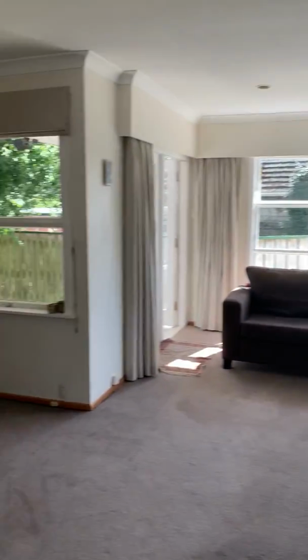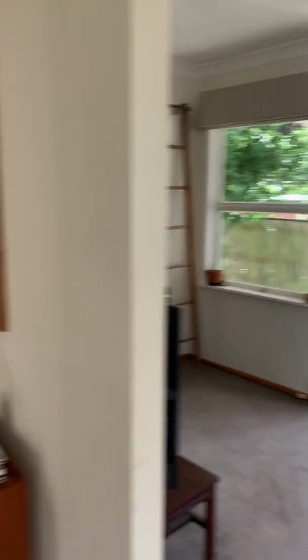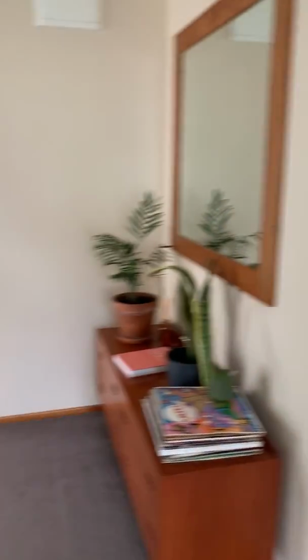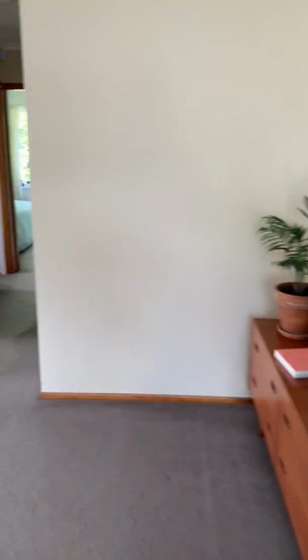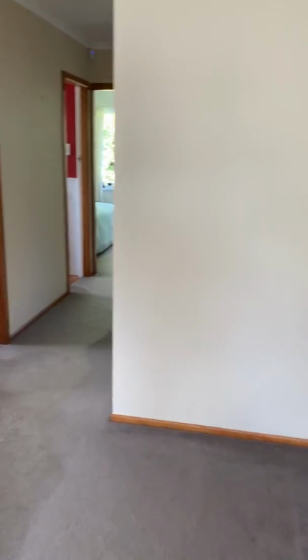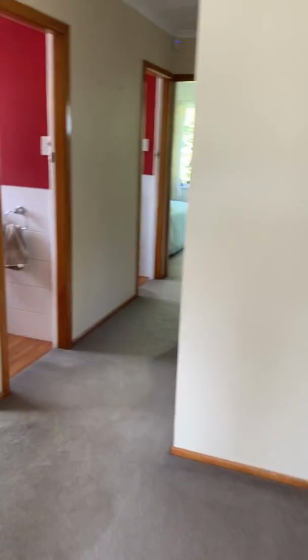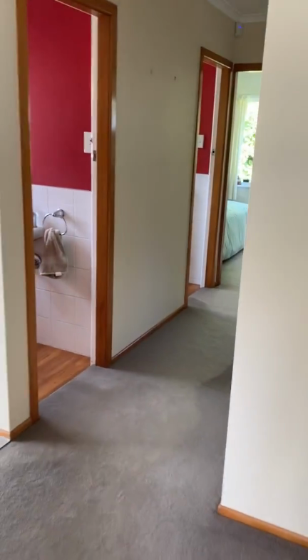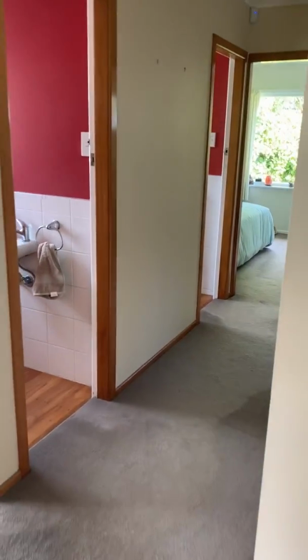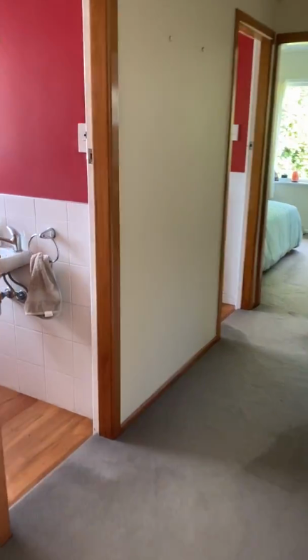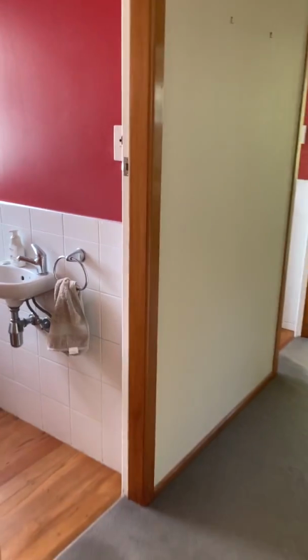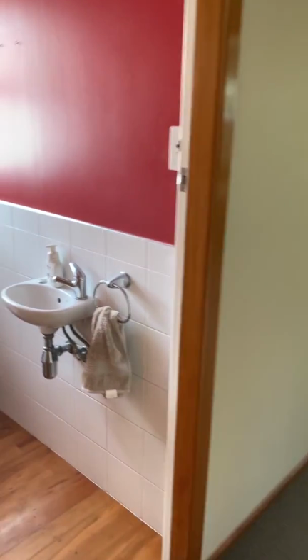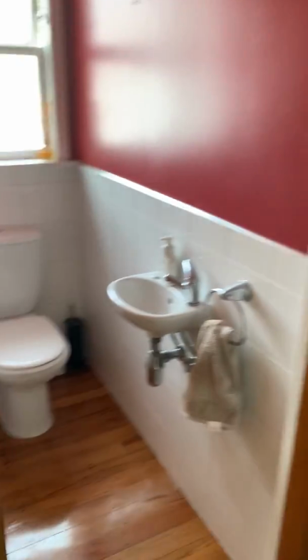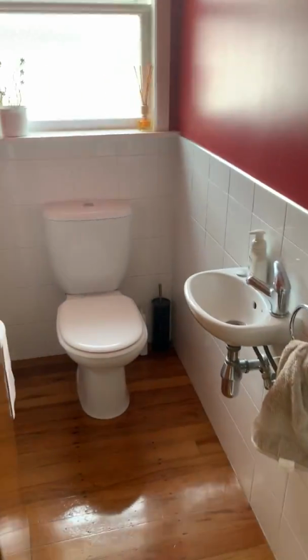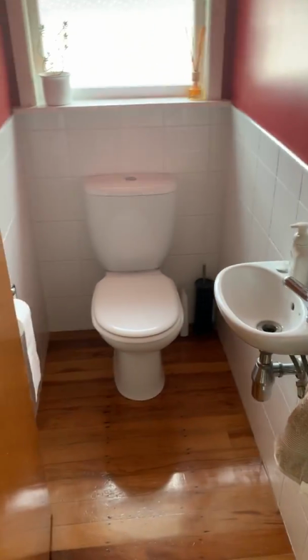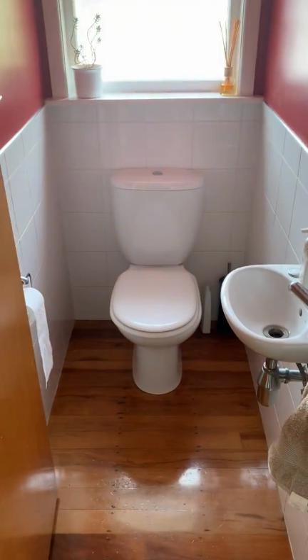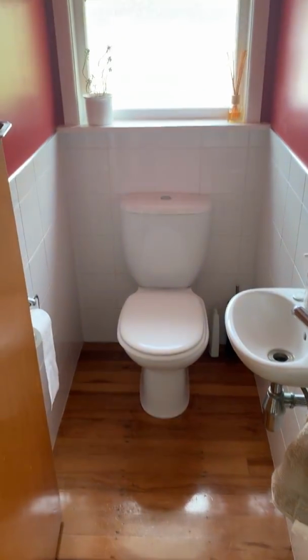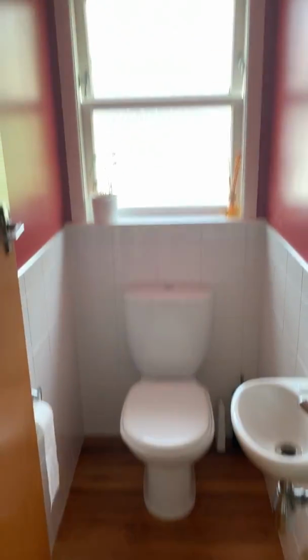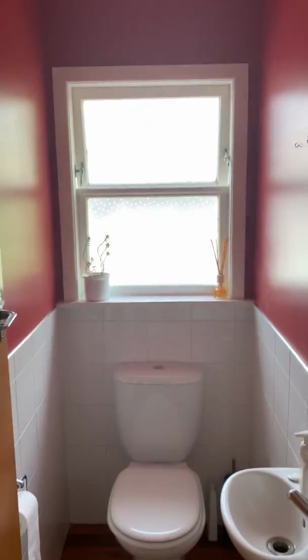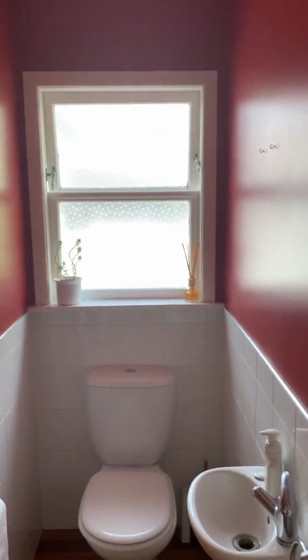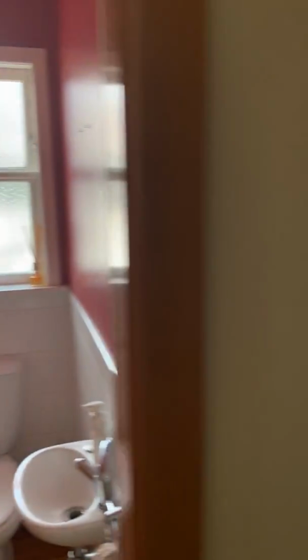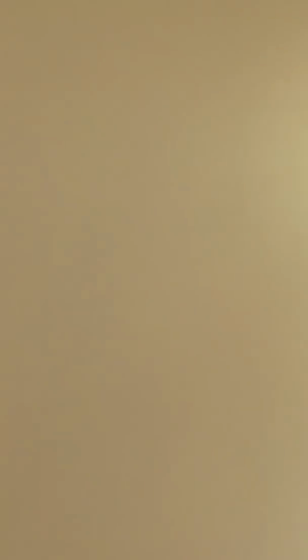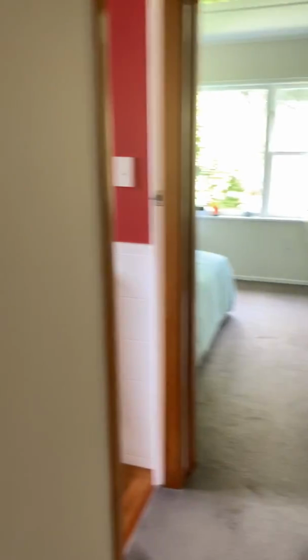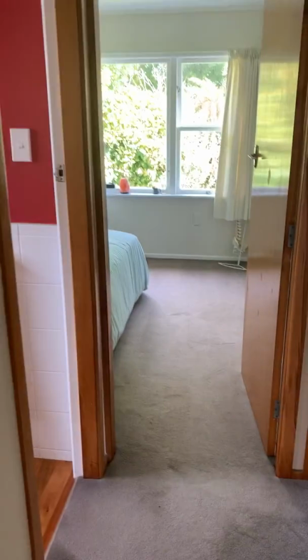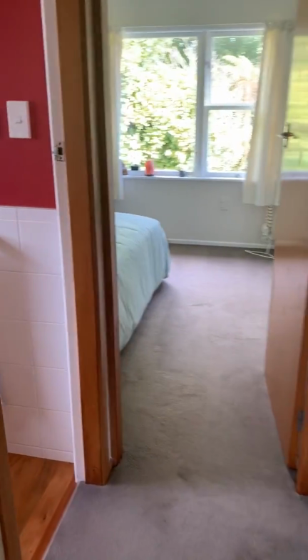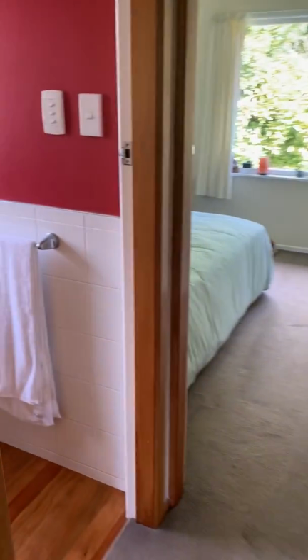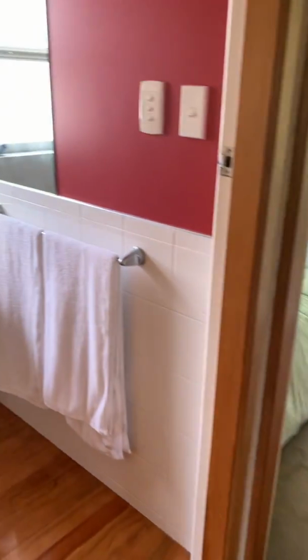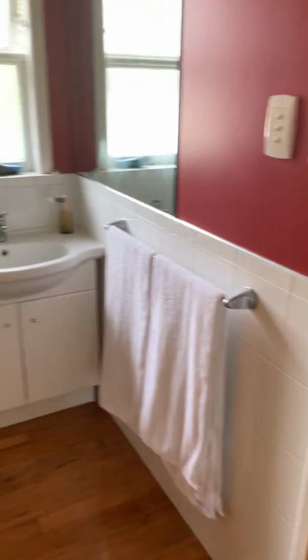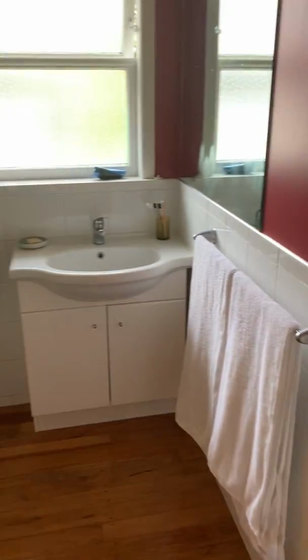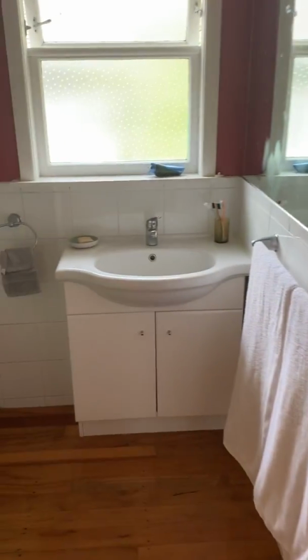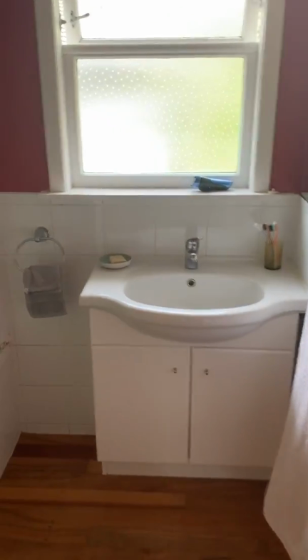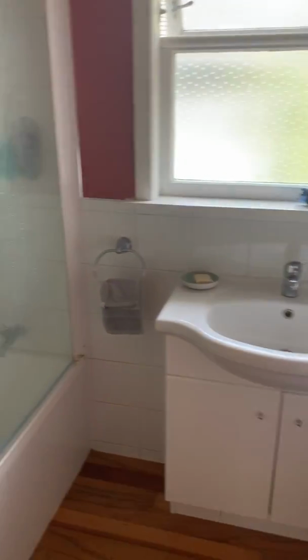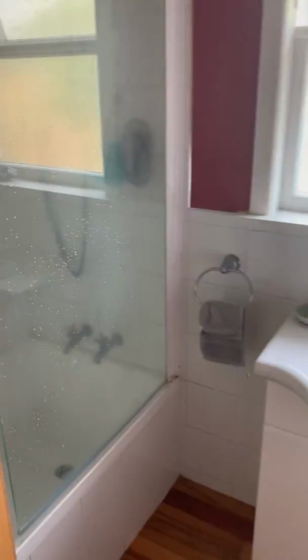Let's take a walk down the hallway. Here is a separate toilet. Next to that we have the bathroom. Now this is a shower over the bath.